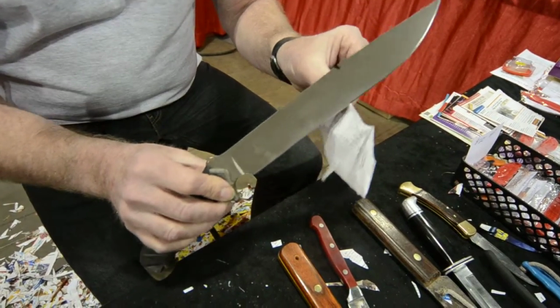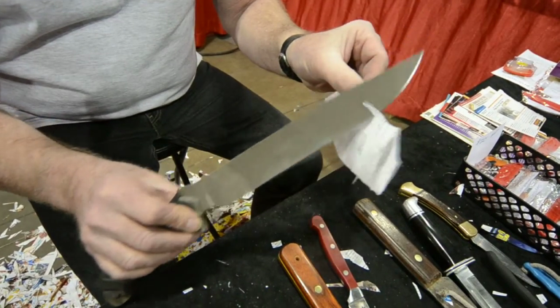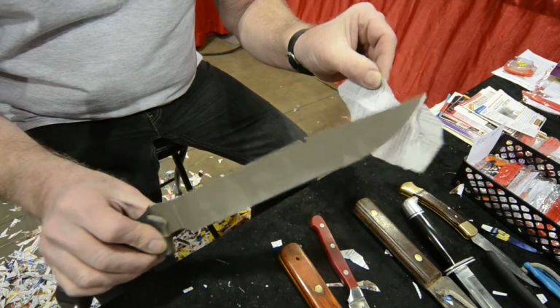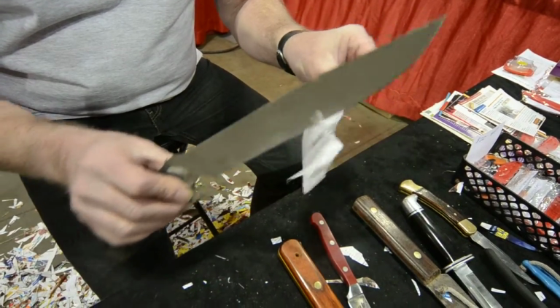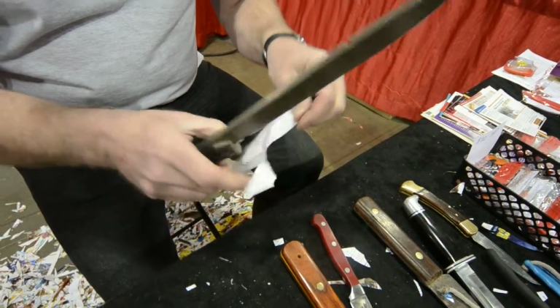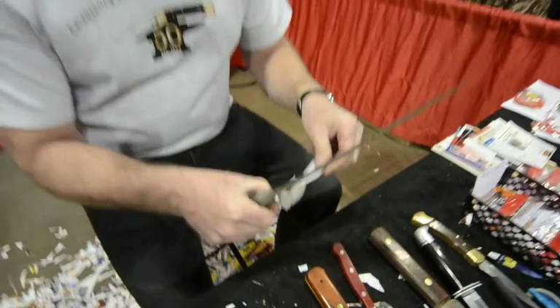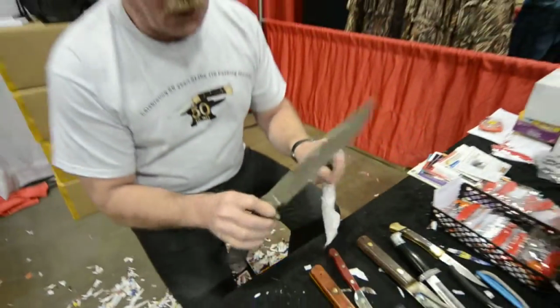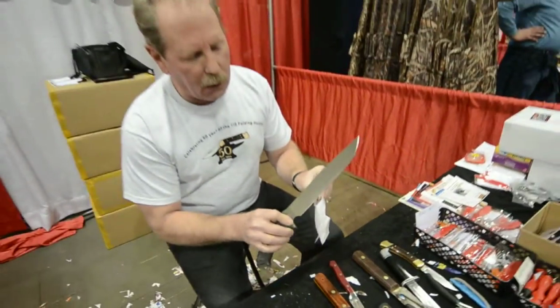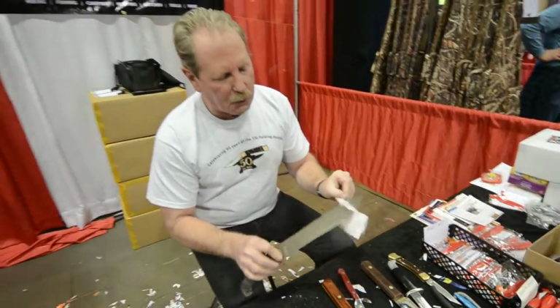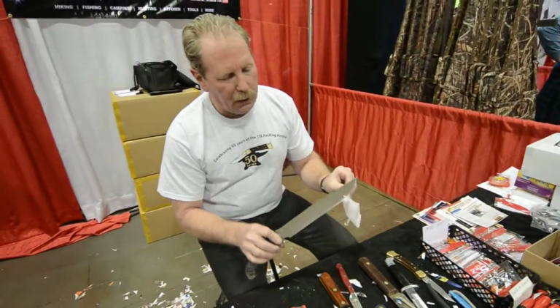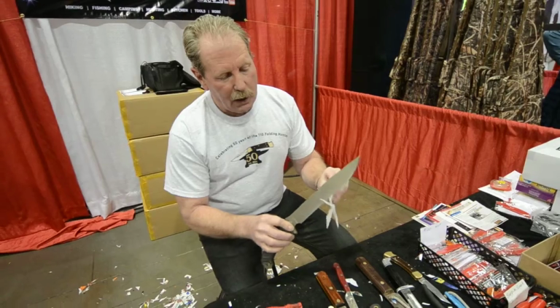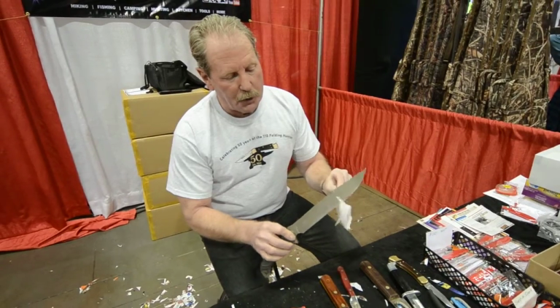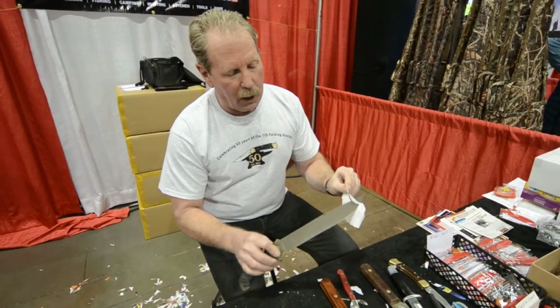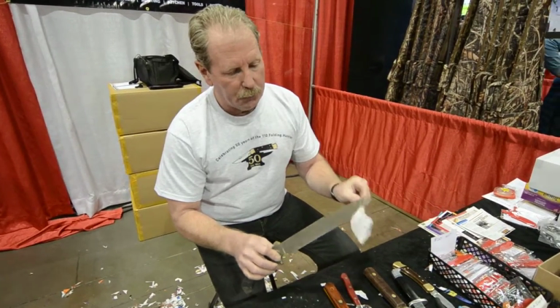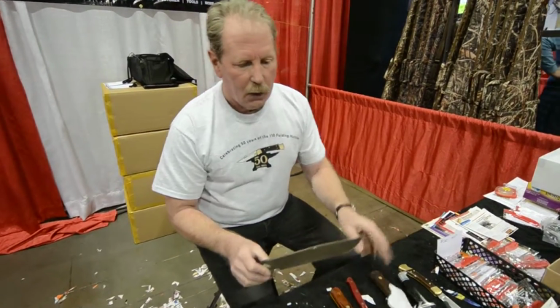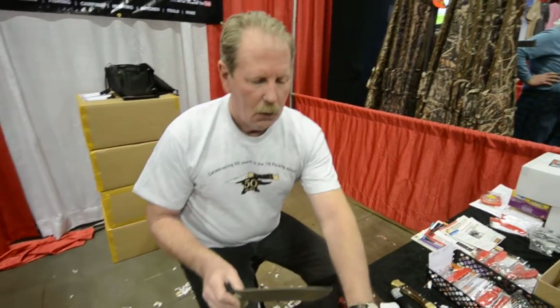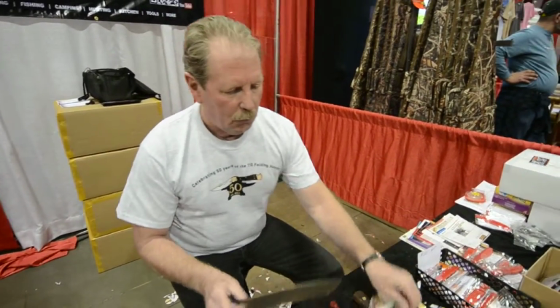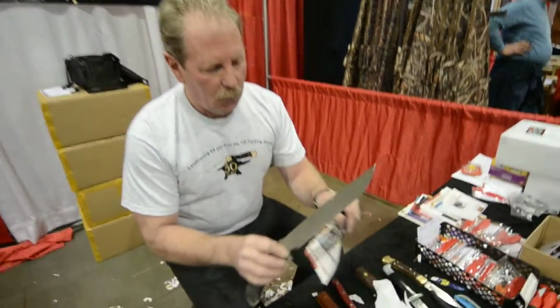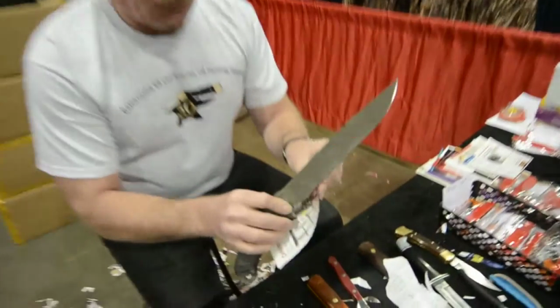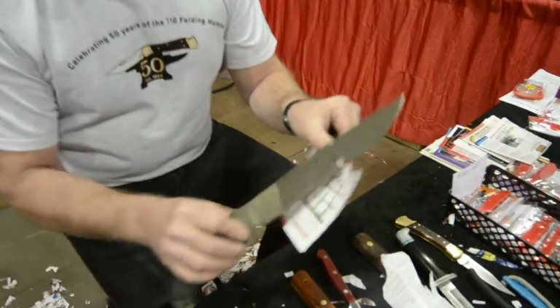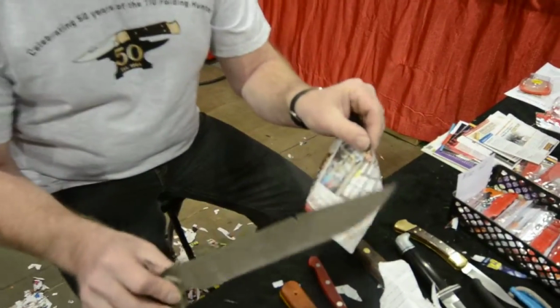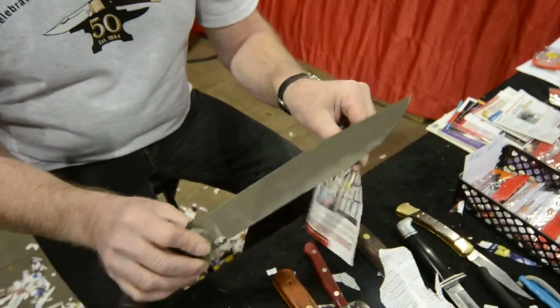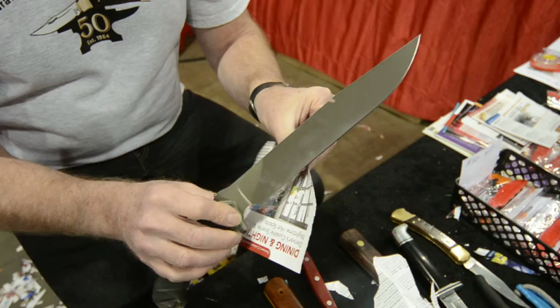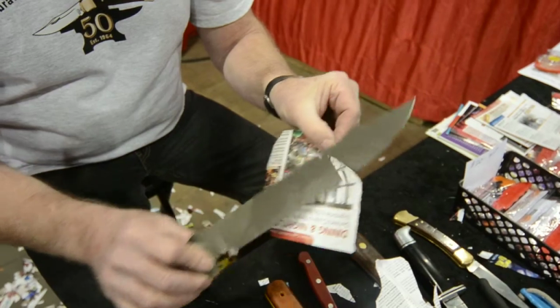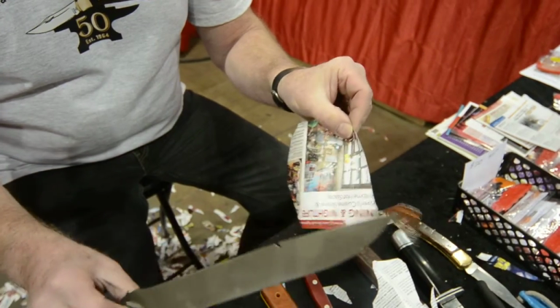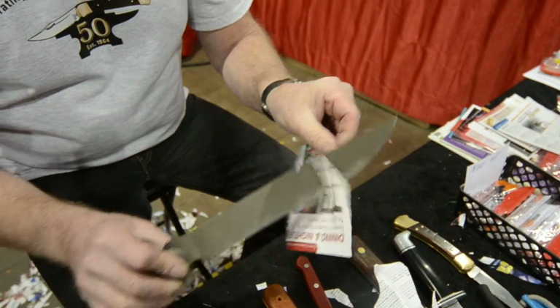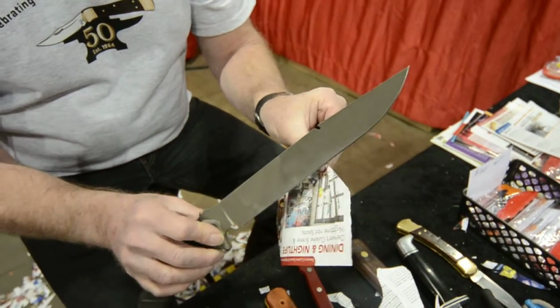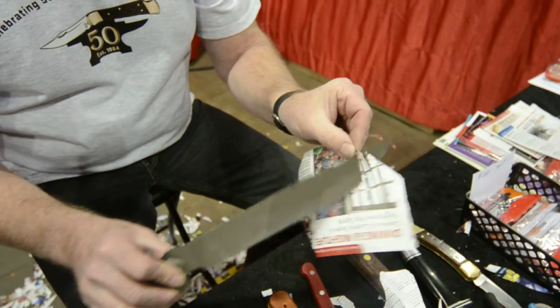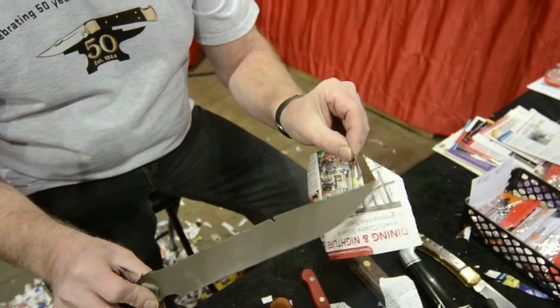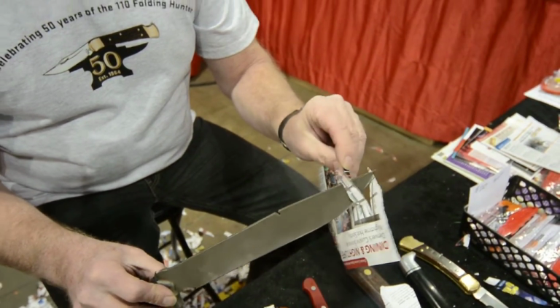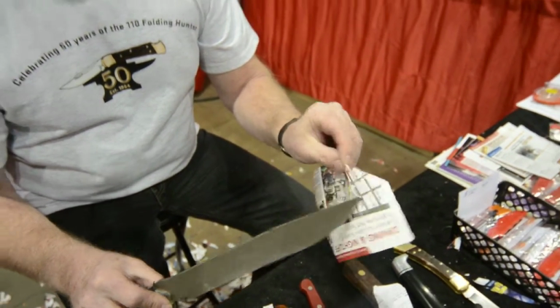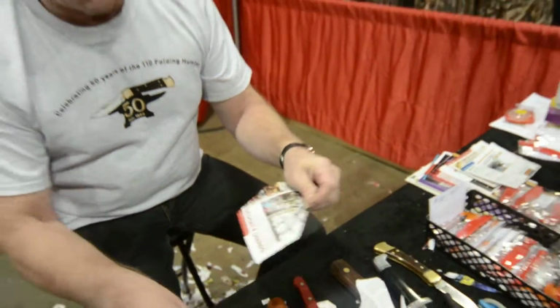Any knife, any blade, any configuration, any hardness of blade — that's a pretty sharp blade. Make some longer cuts like that. That's sharp, right out to the tip.